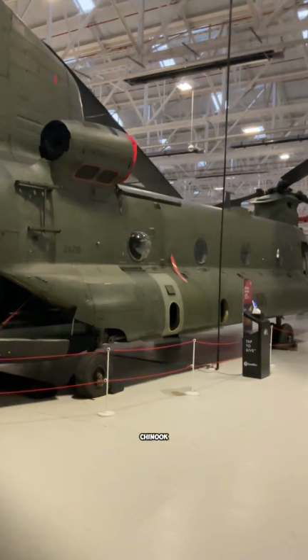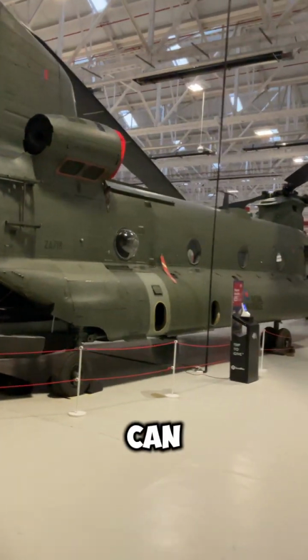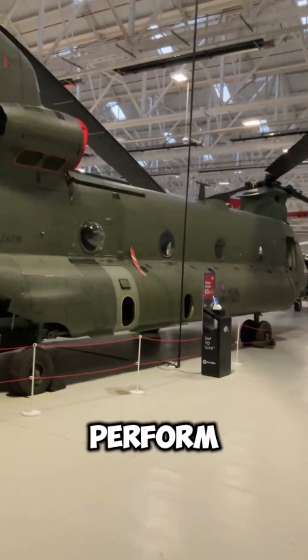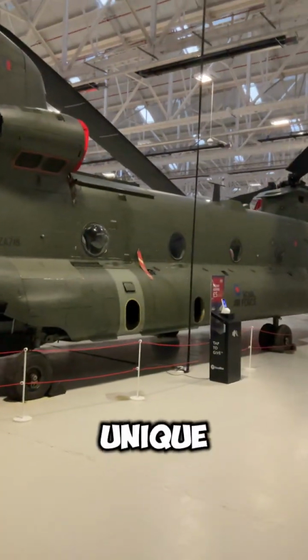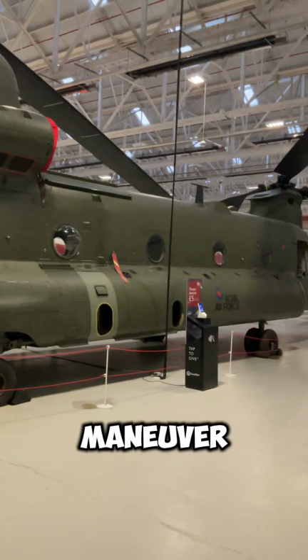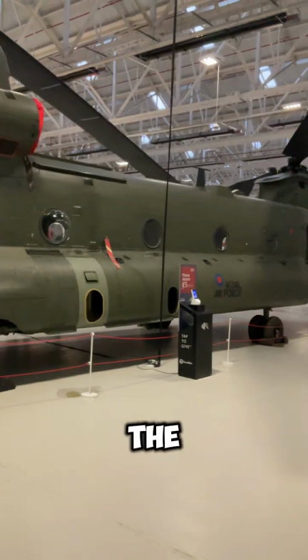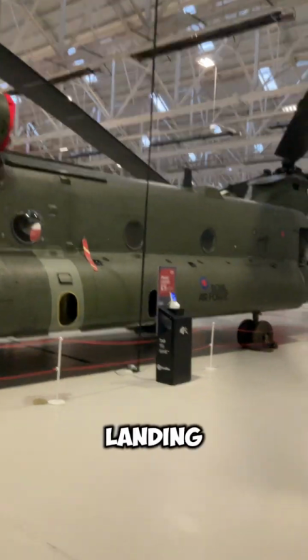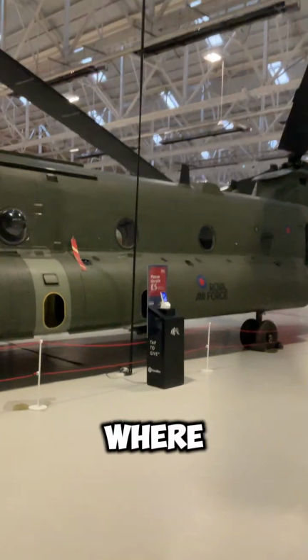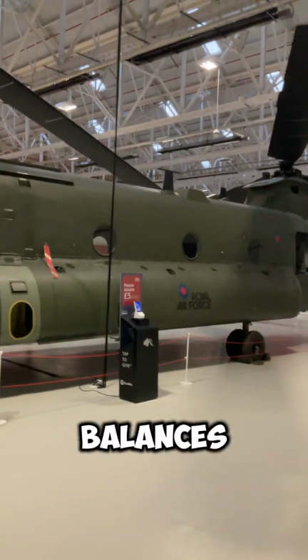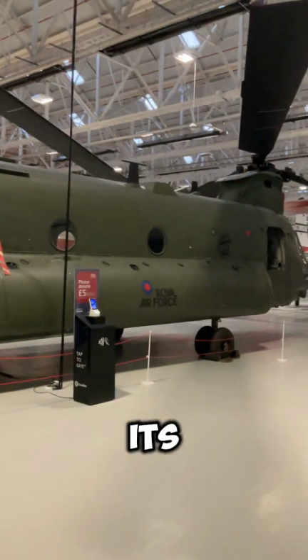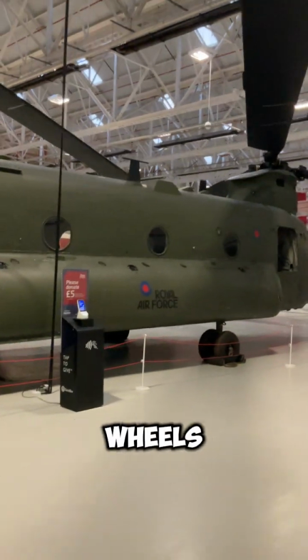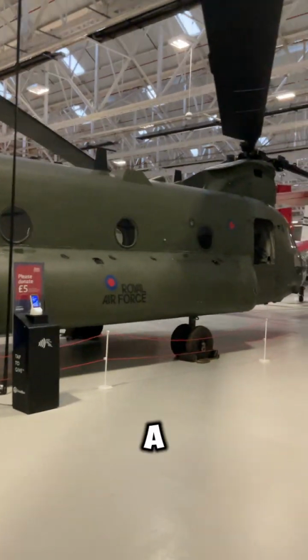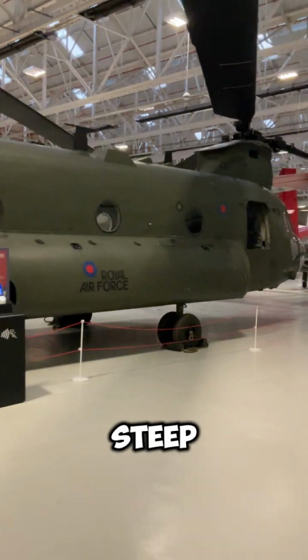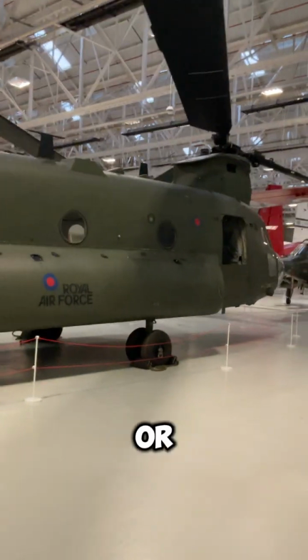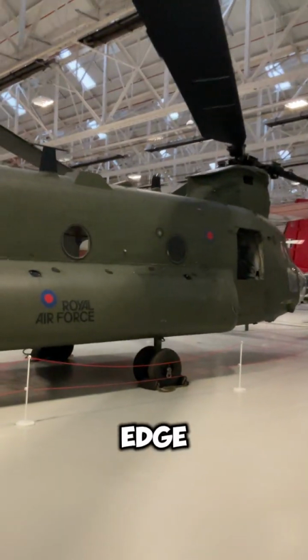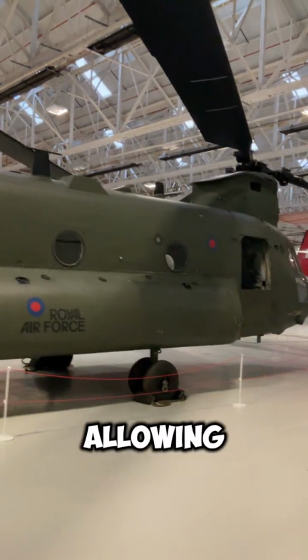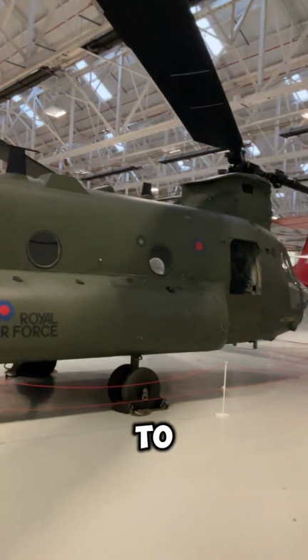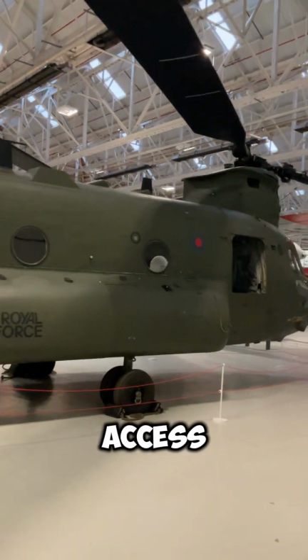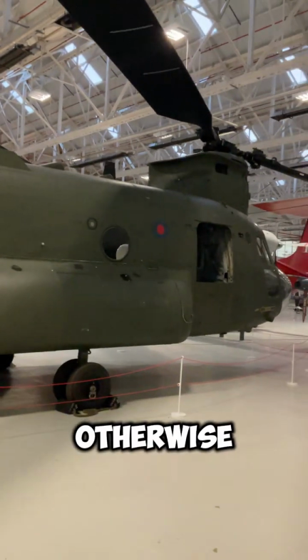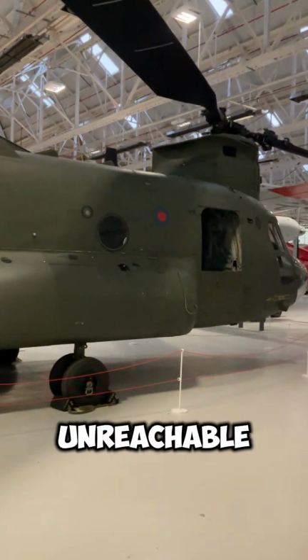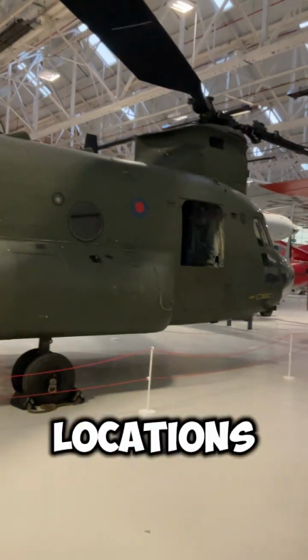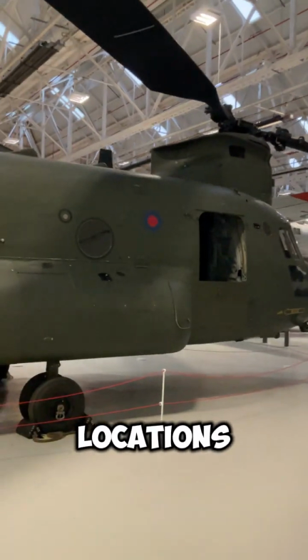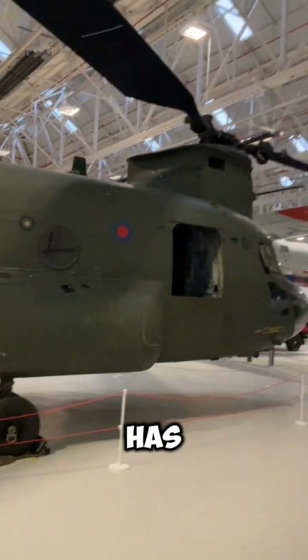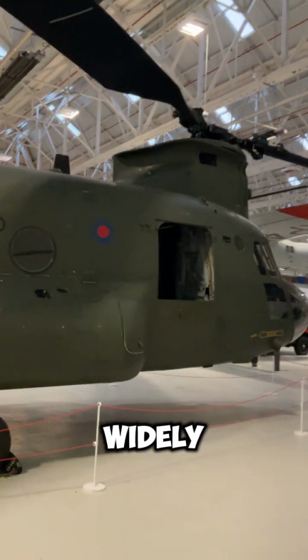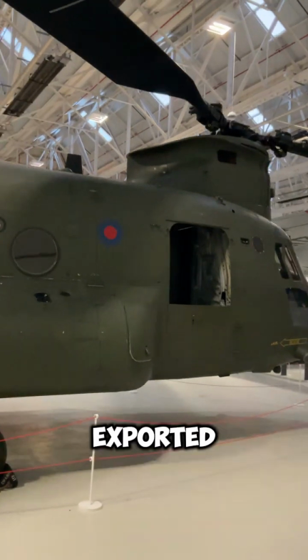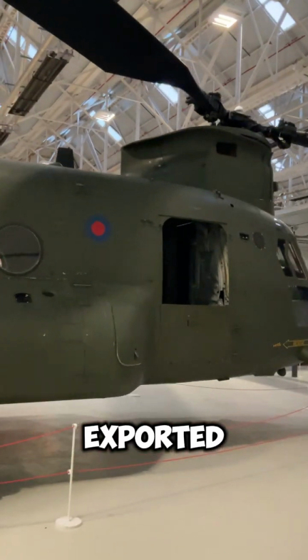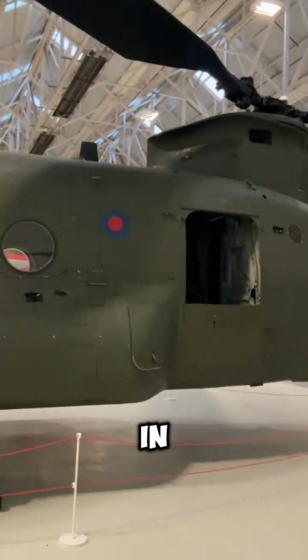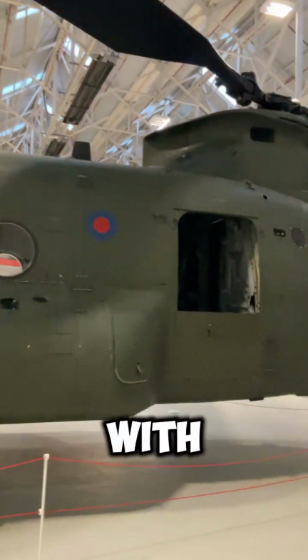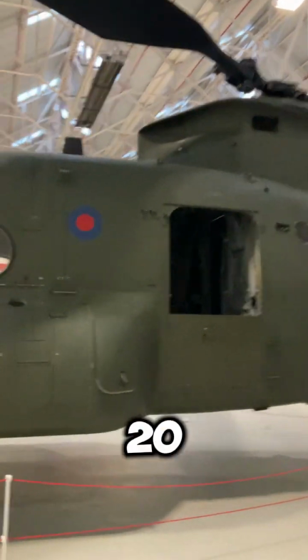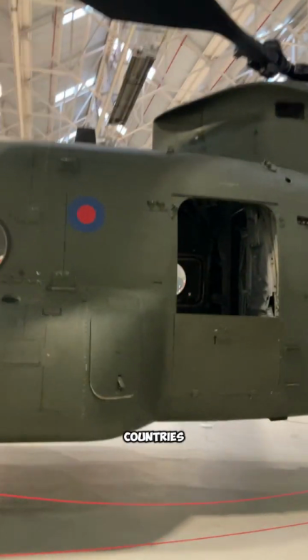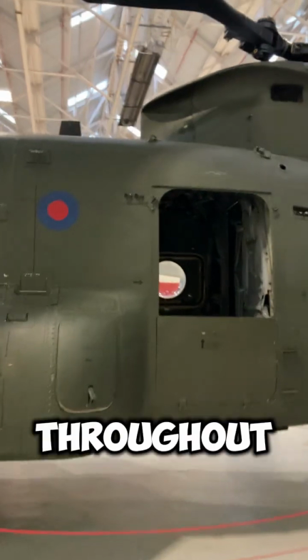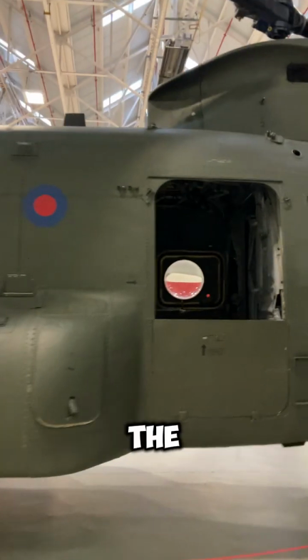The Chinook can perform a unique manoeuvre called the pinnacle landing, where it balances on its rear wheels on a steep slope or cliff edge, allowing it to access otherwise unreachable locations. It has been widely exported and is in service with over 20 countries throughout the world.